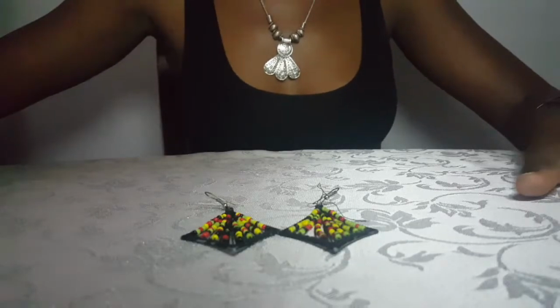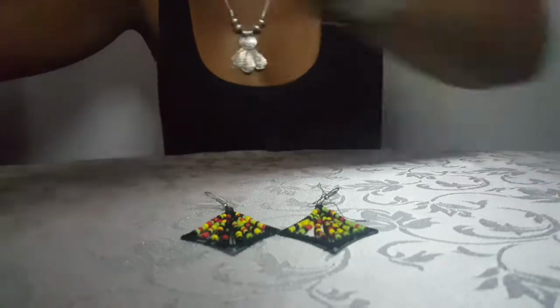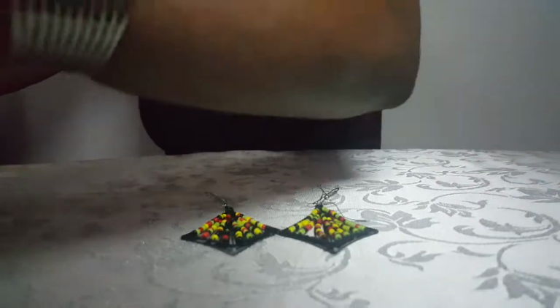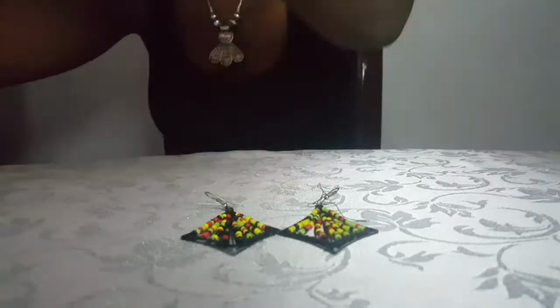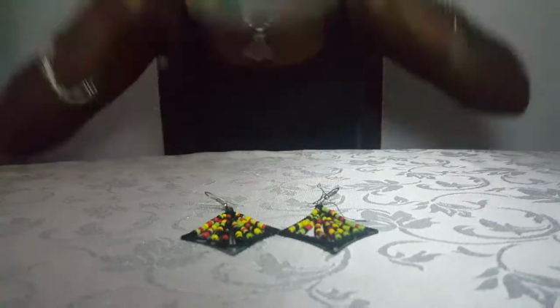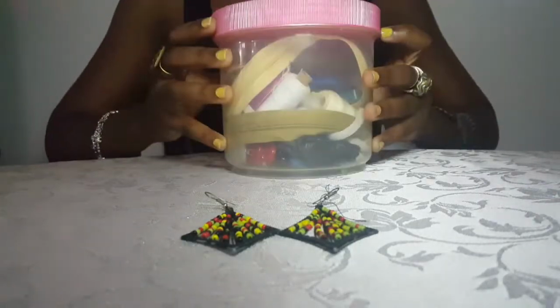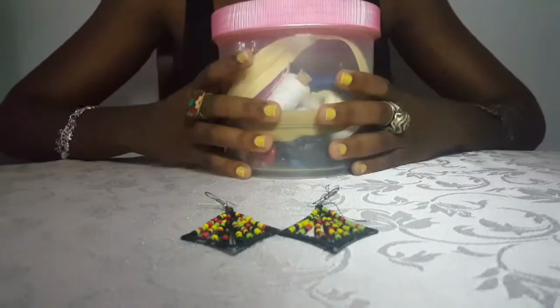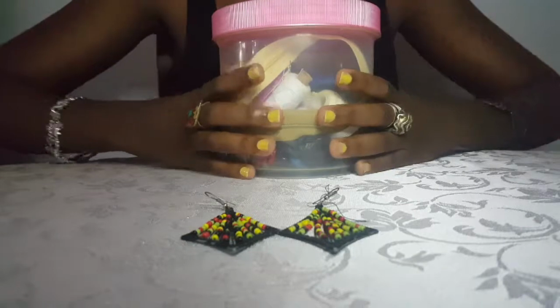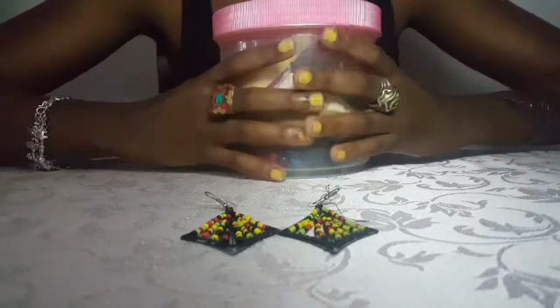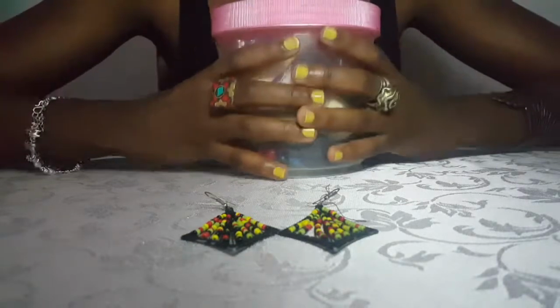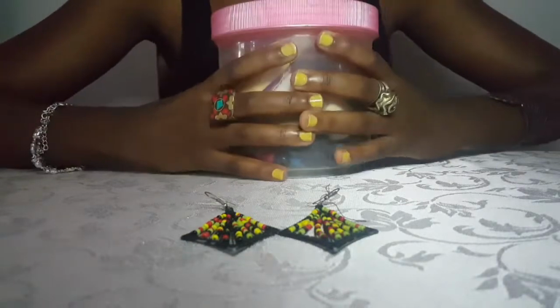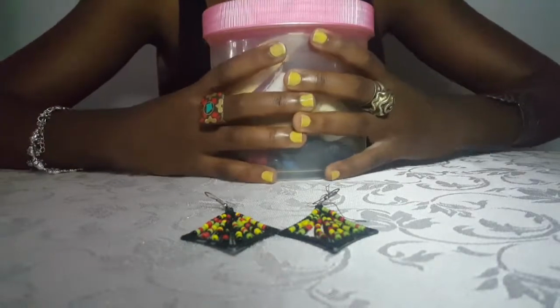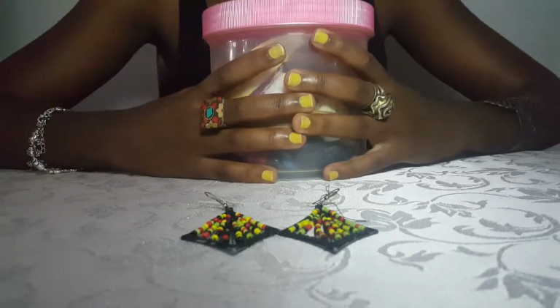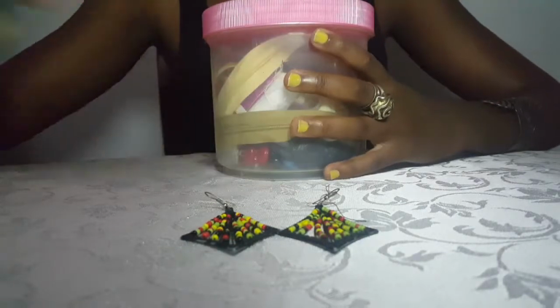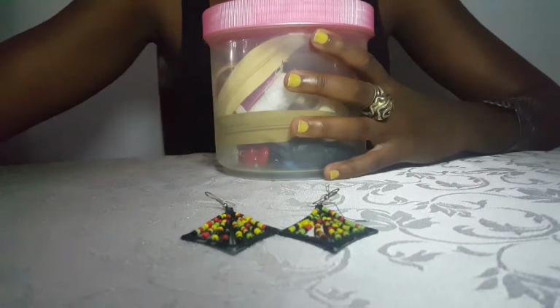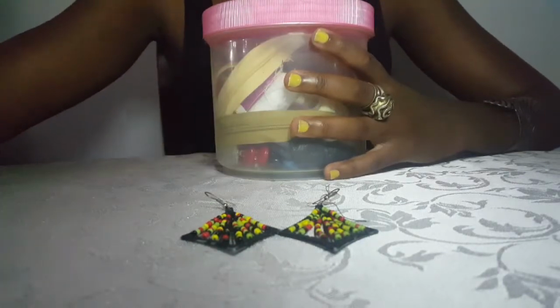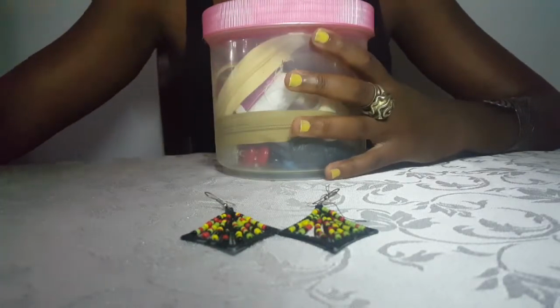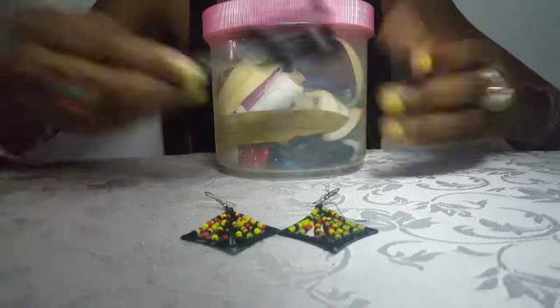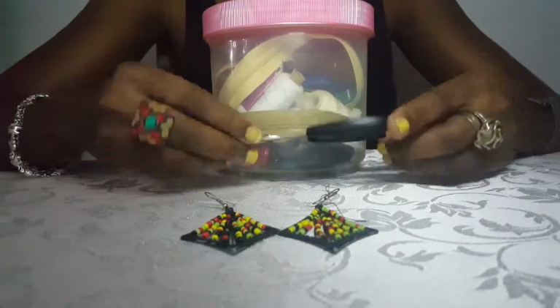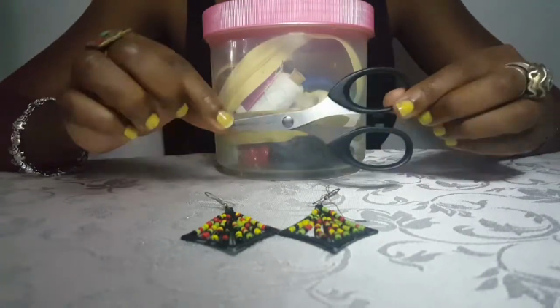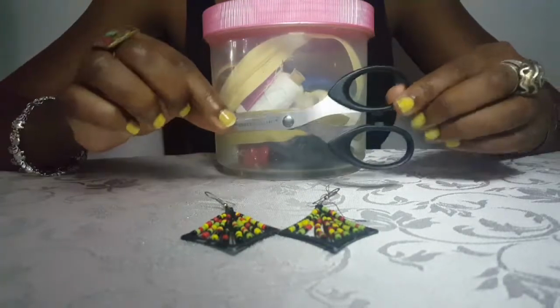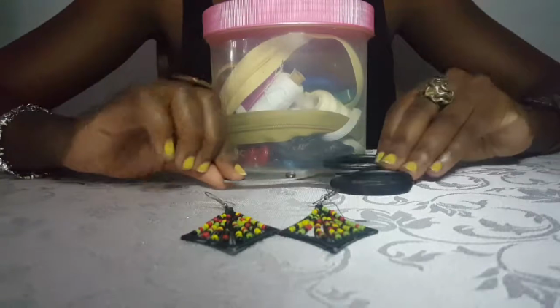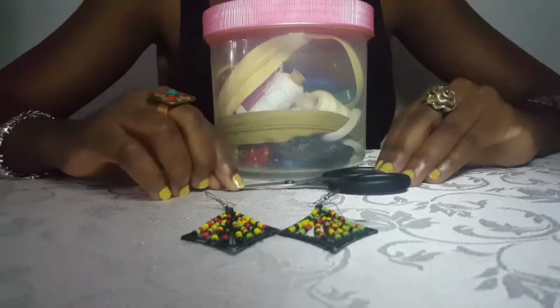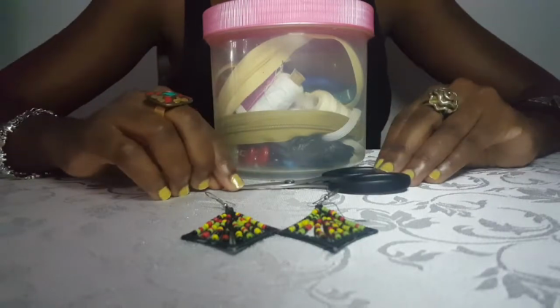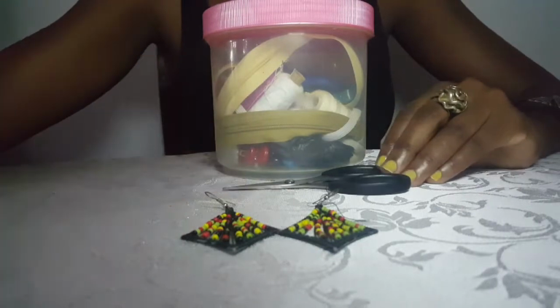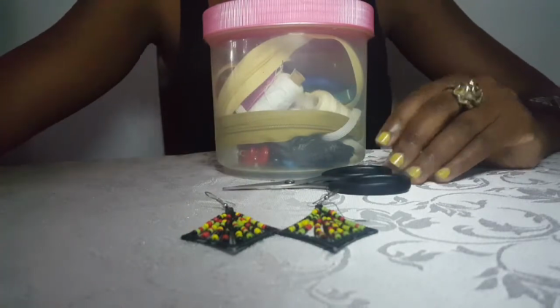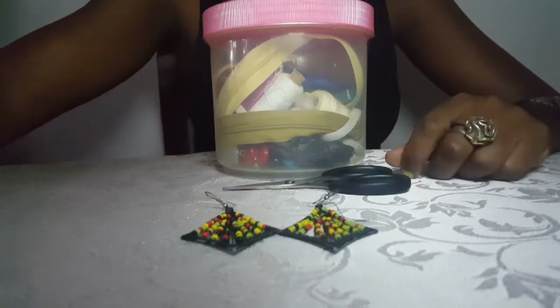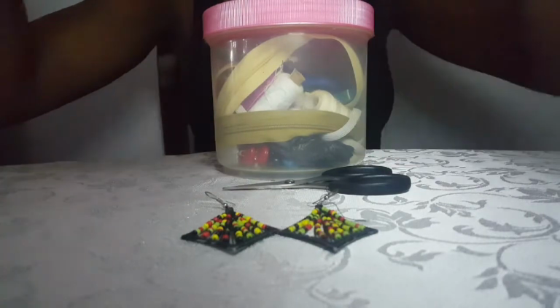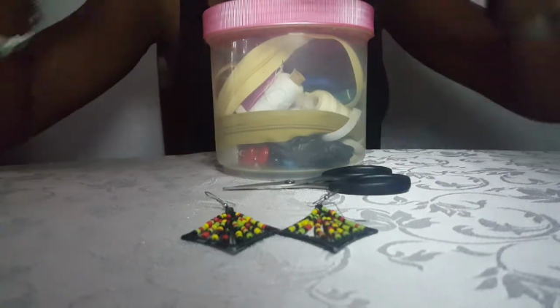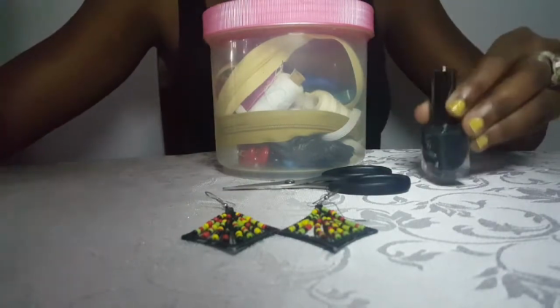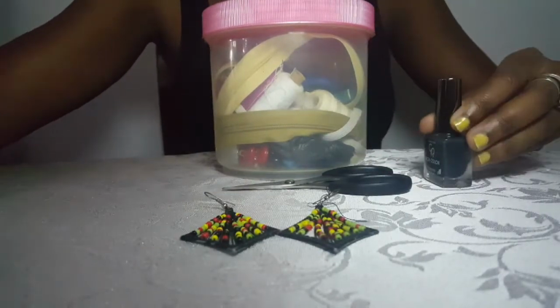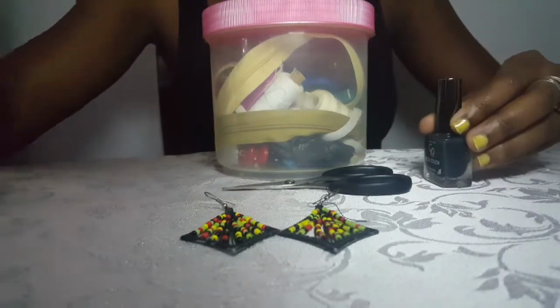So we need my sewing kit — or yeah, sewing container — scissors, very sharp ones, and nail polish.